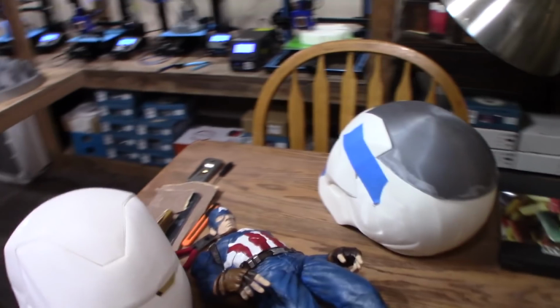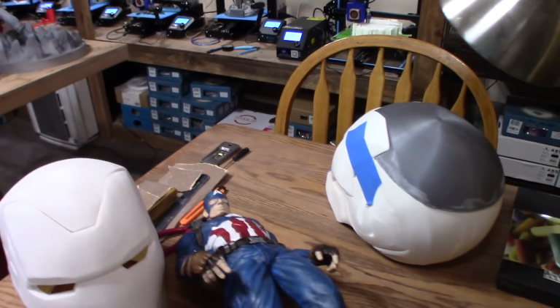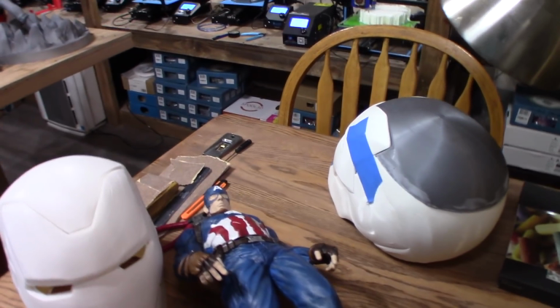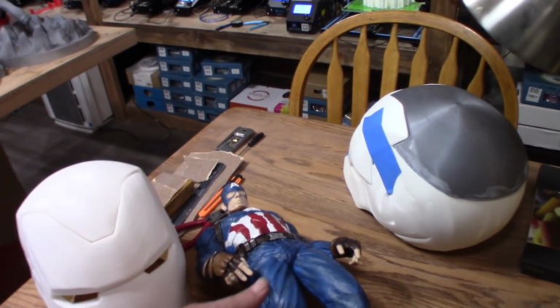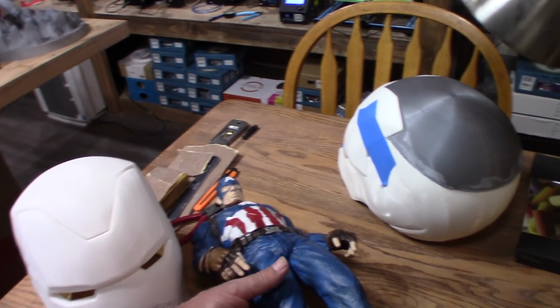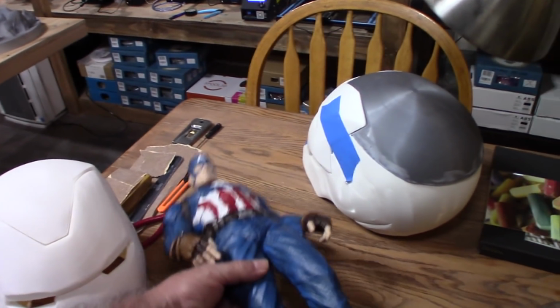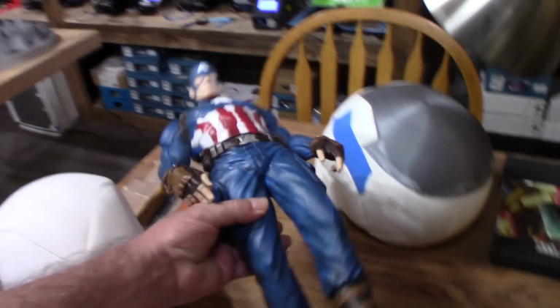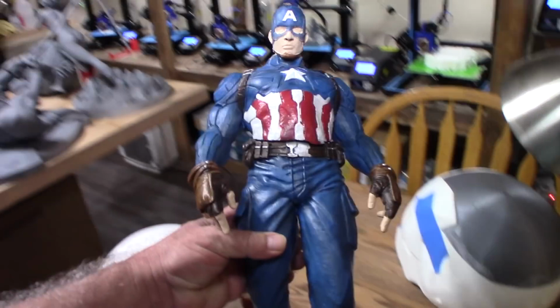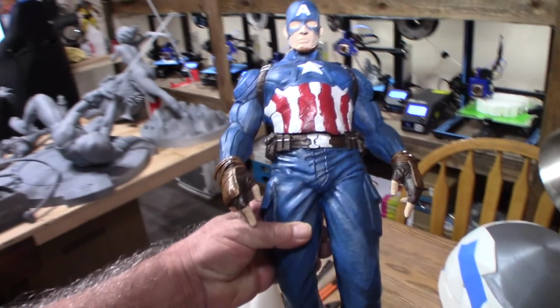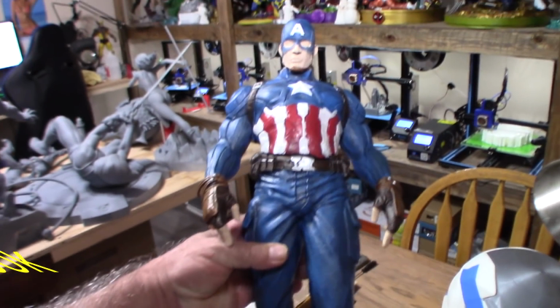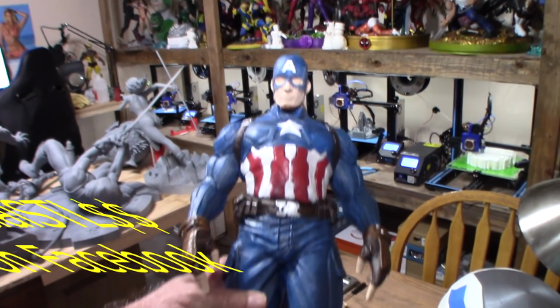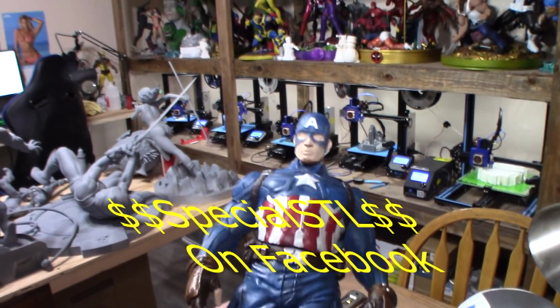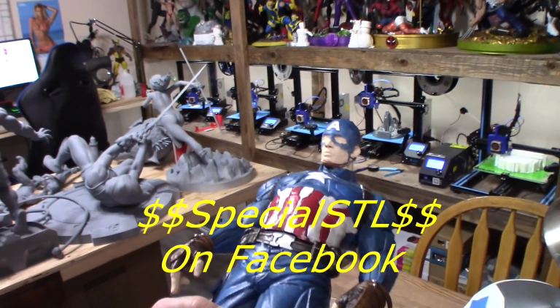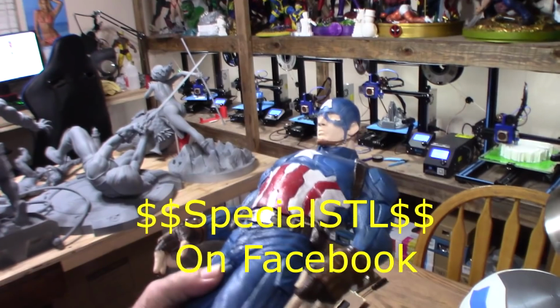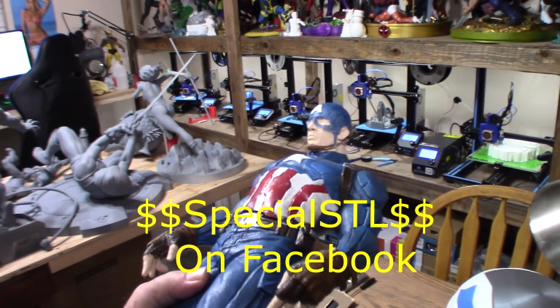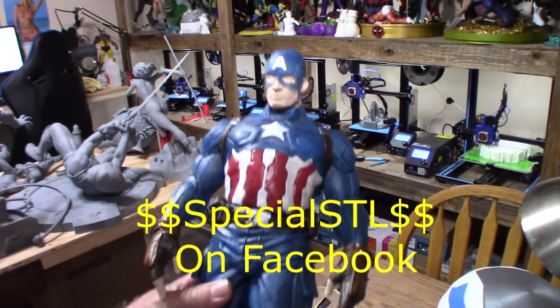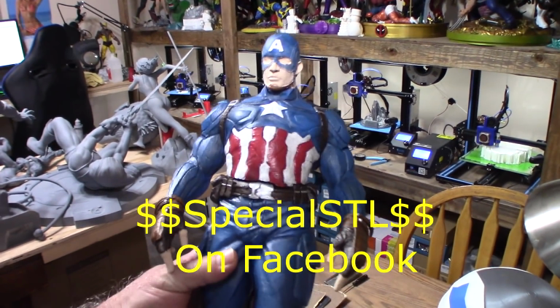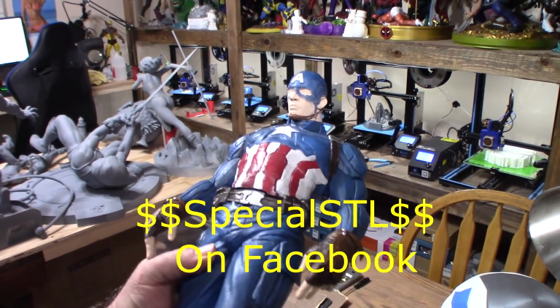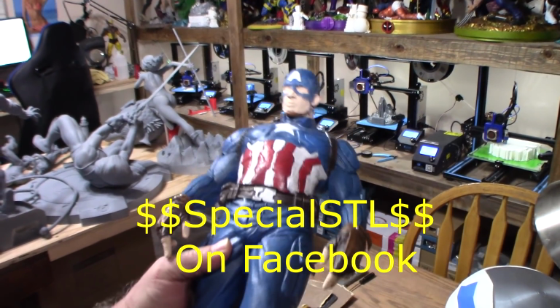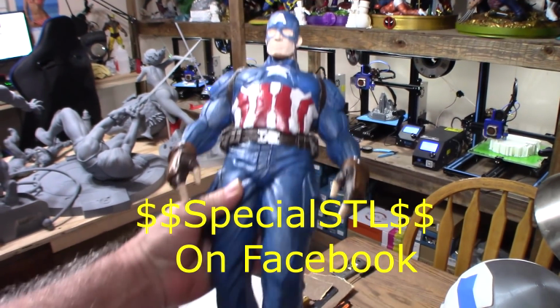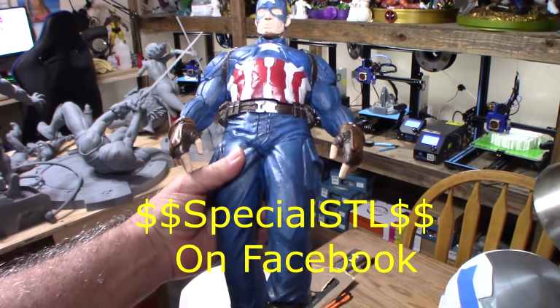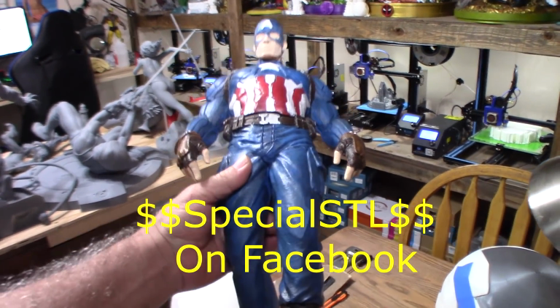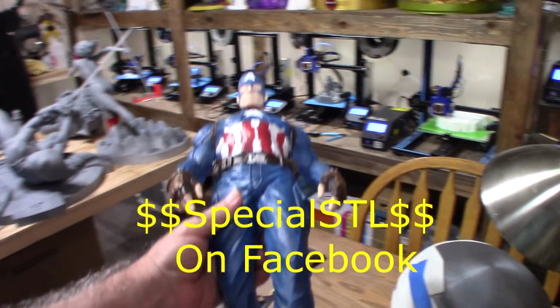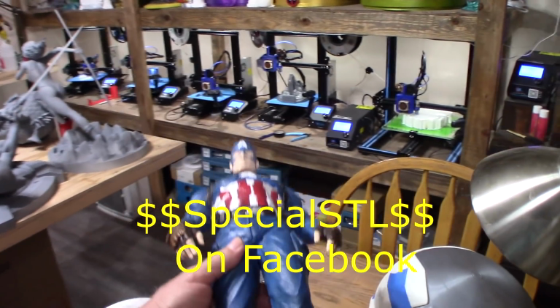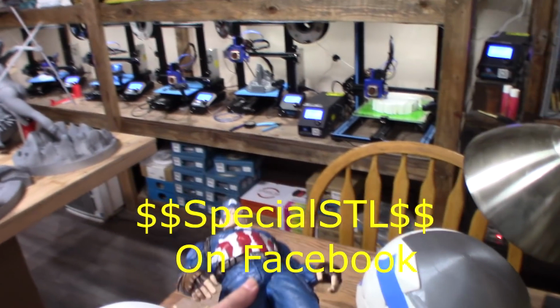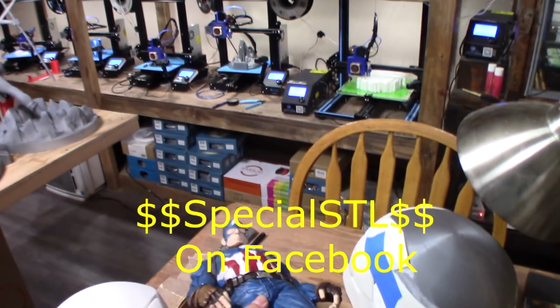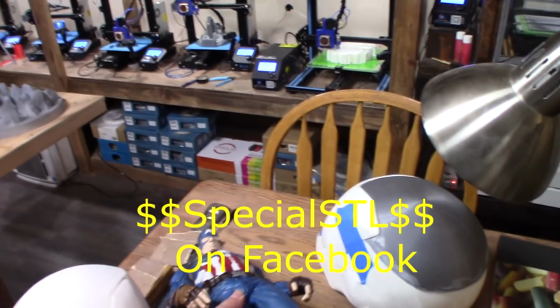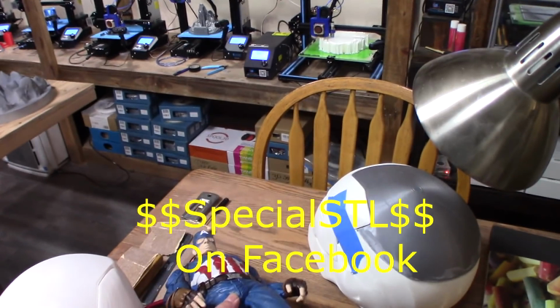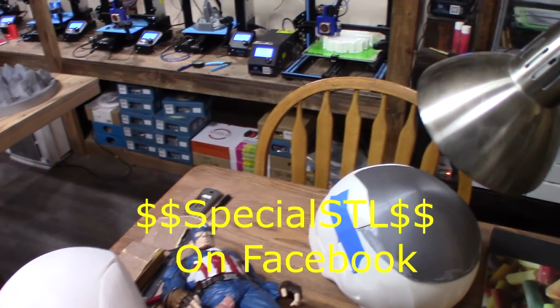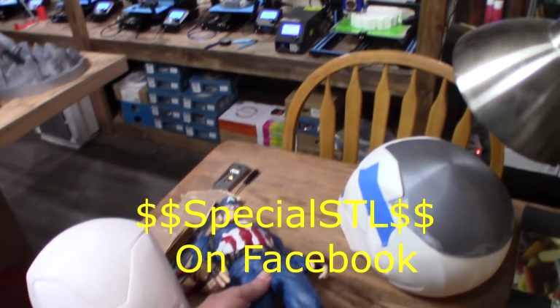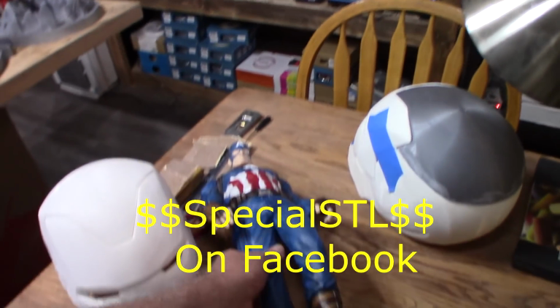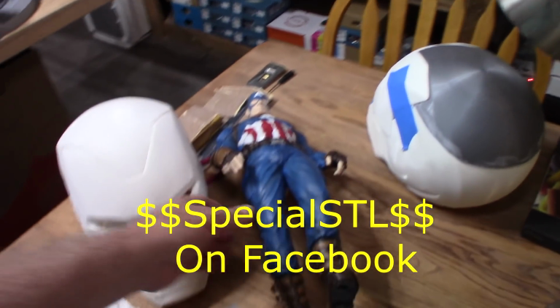From Special SDLs I've got one of three models of Captain America. I have to work on his face and hands, but the rest of him is done. Looks really nice. I'll put a link in the description below on where he came from.